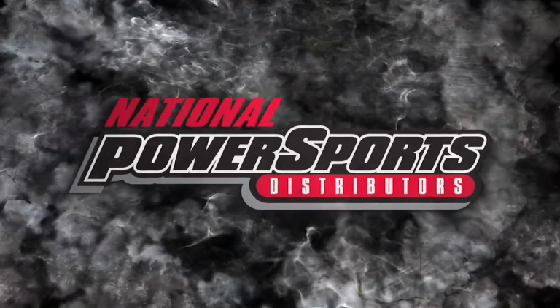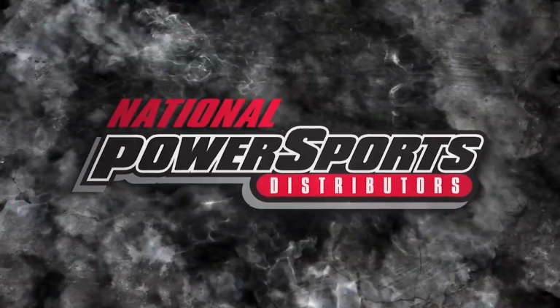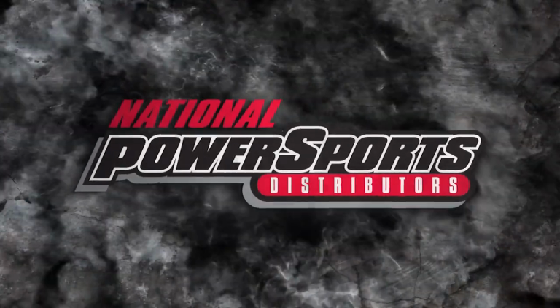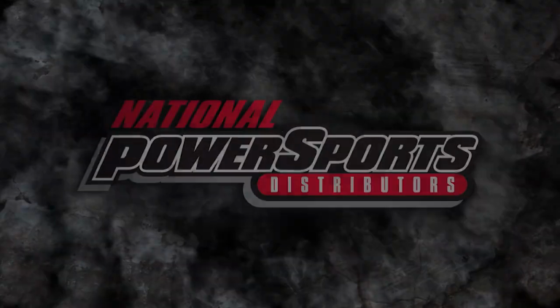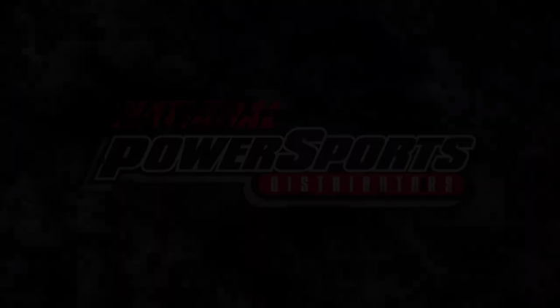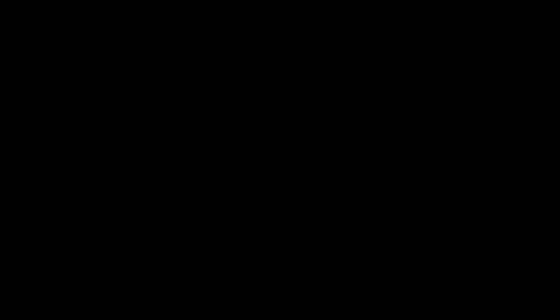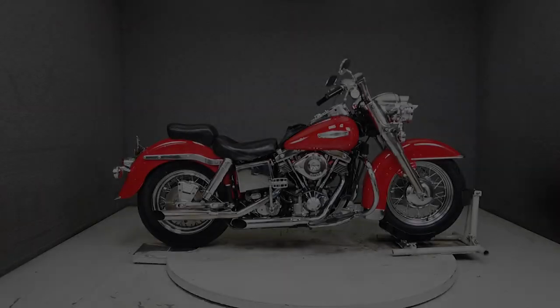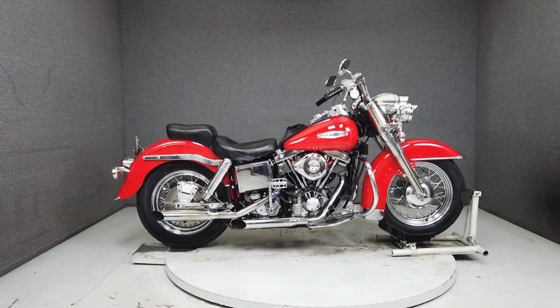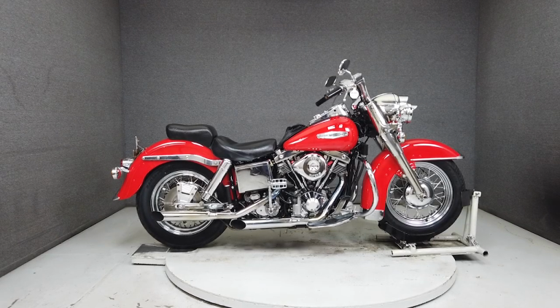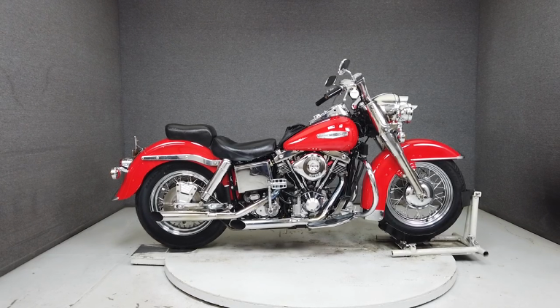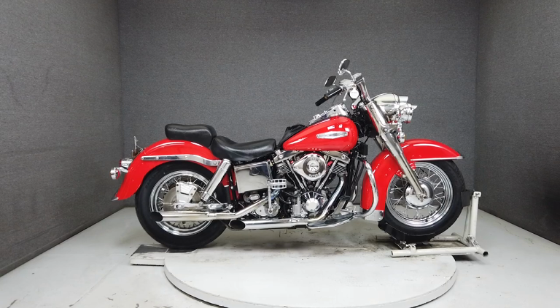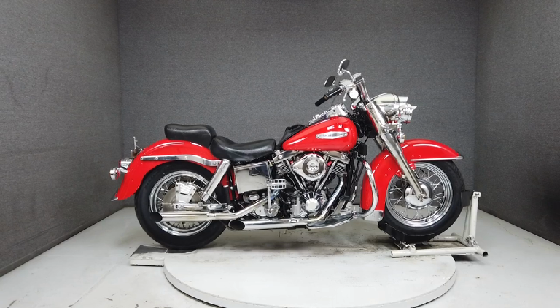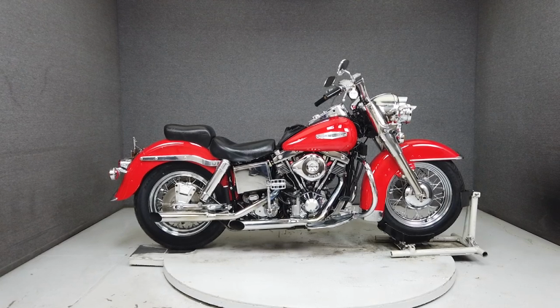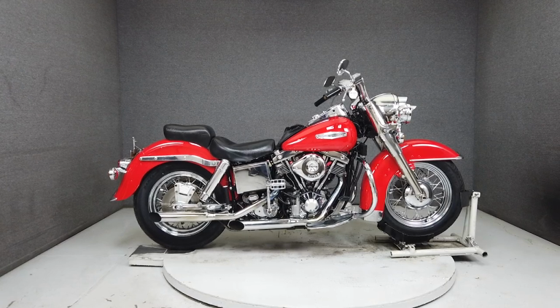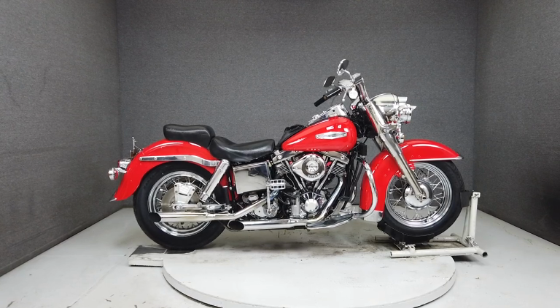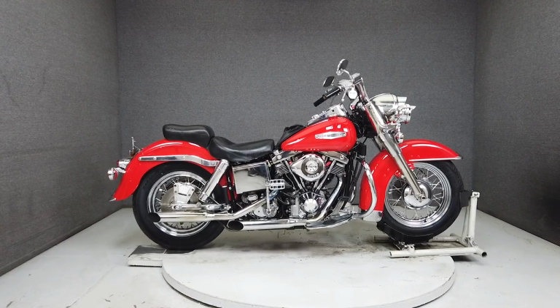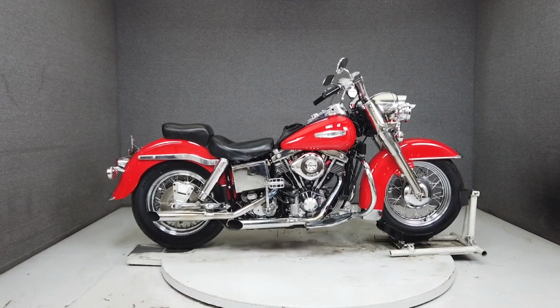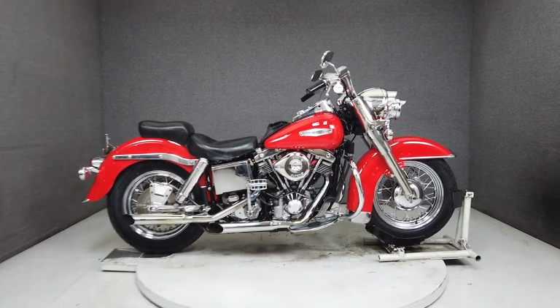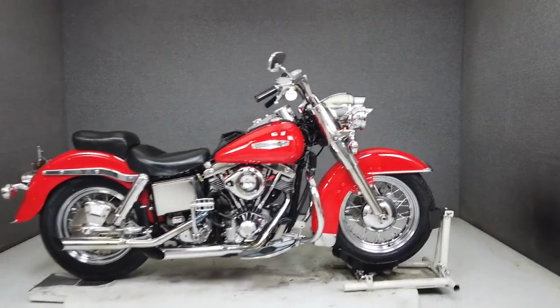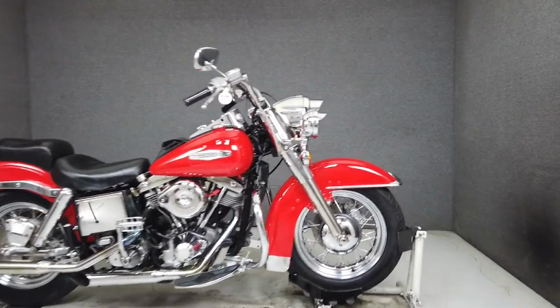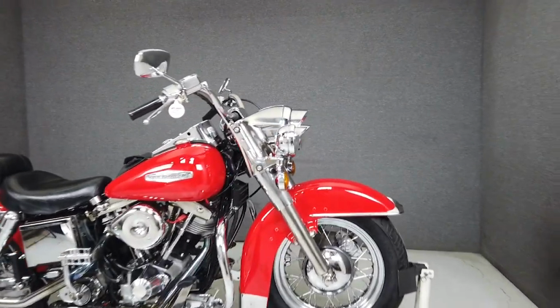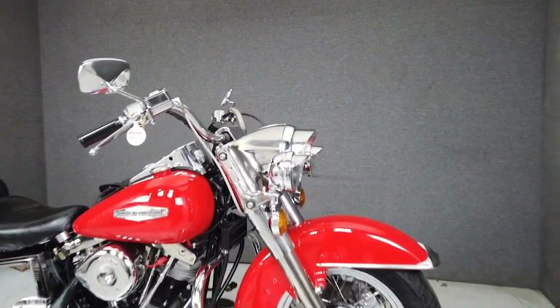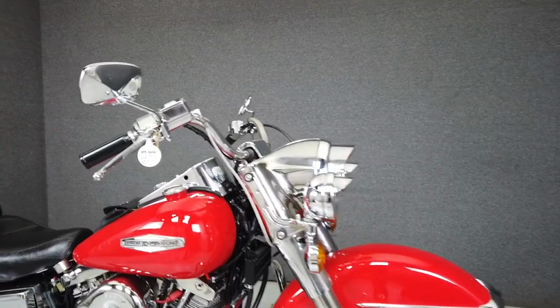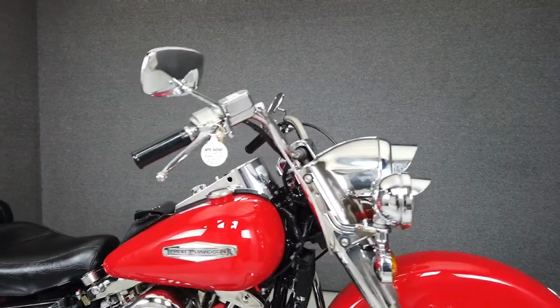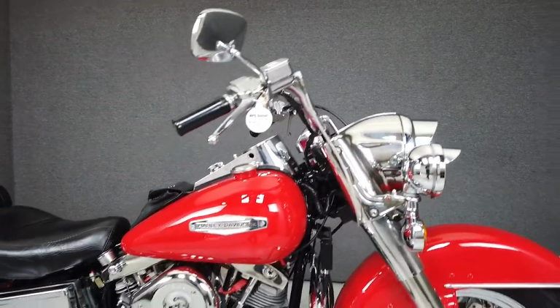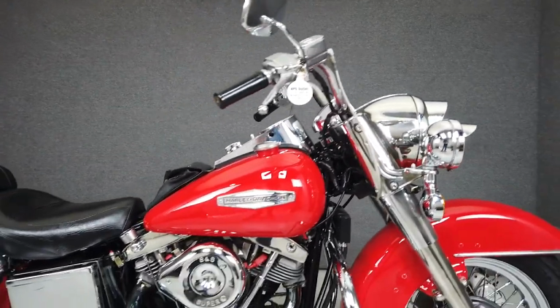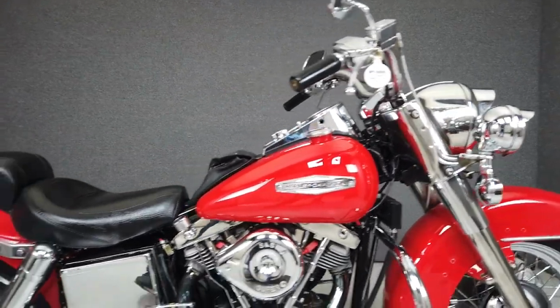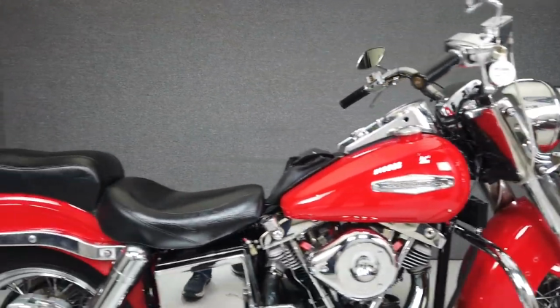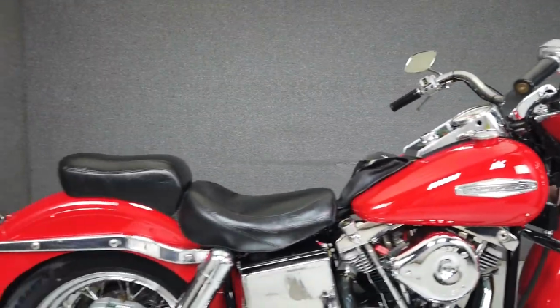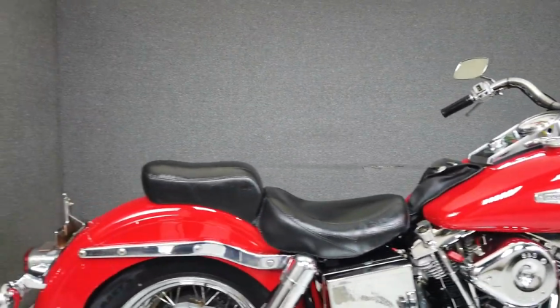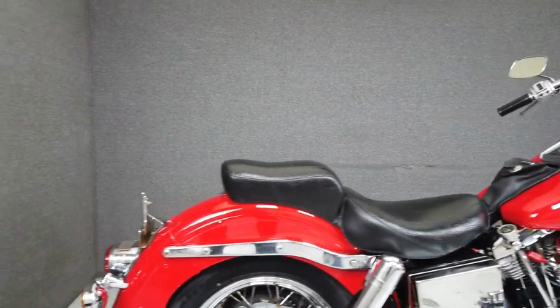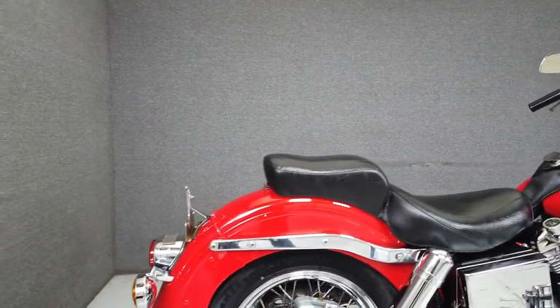Hey everyone, this is Keegan from National Power Sports. This classic 1973 Harley-Davidson Superglide shovelhead runs and rides well and passes New Hampshire State Inspection. These vintage bikes are getting harder and harder to find in good condition.